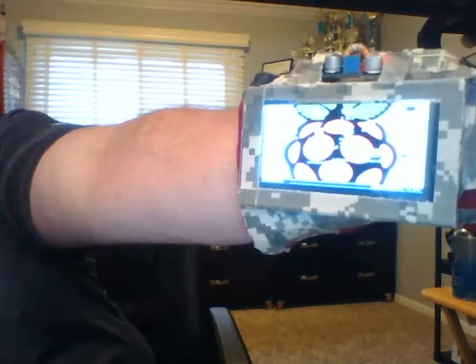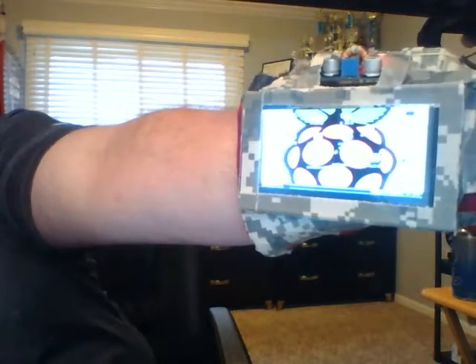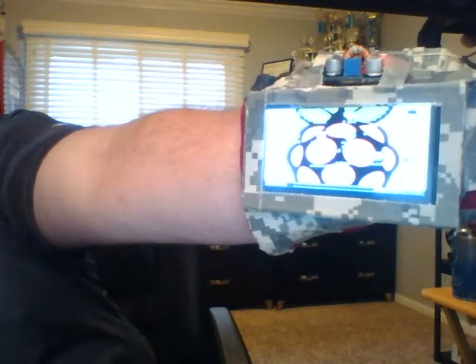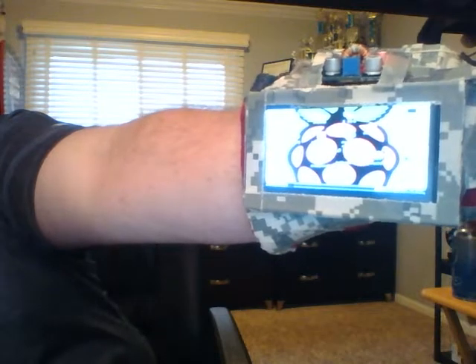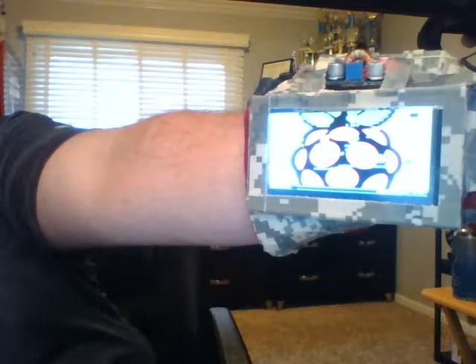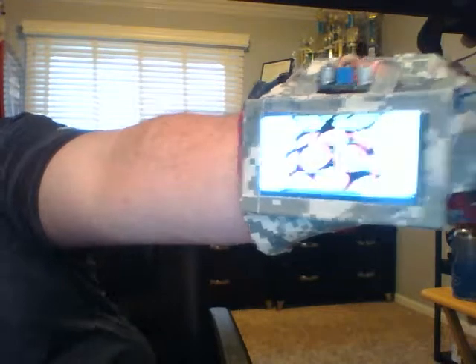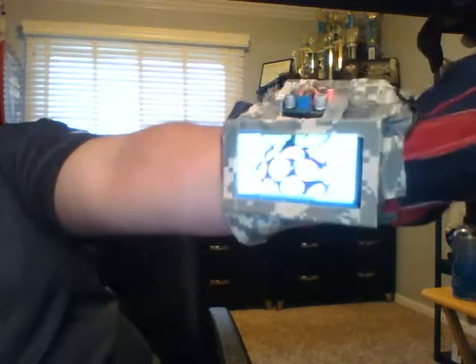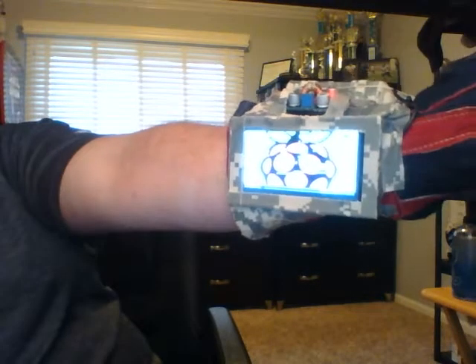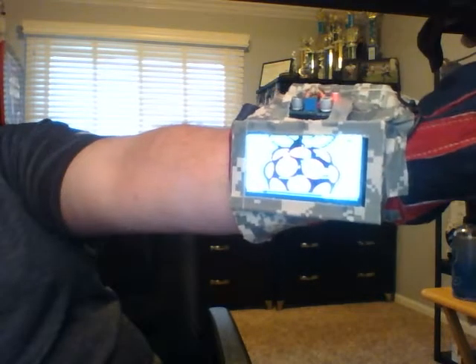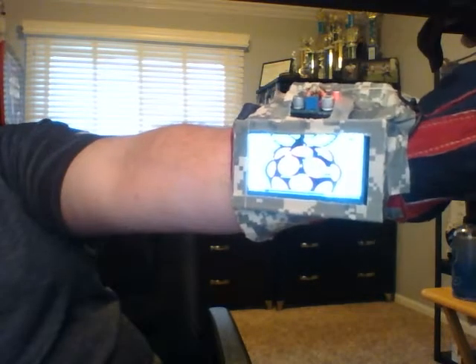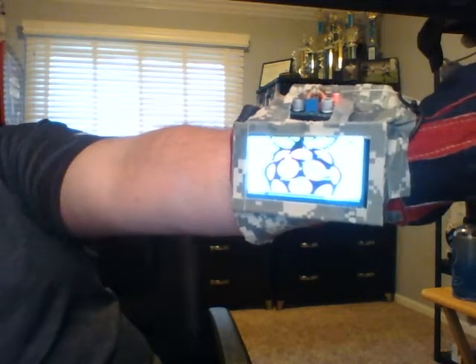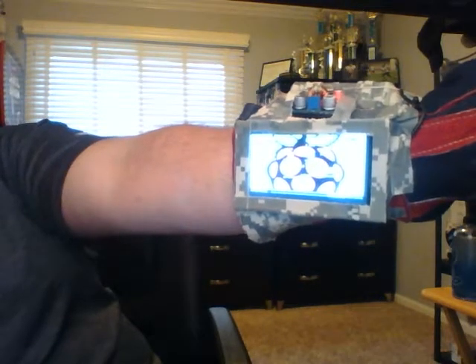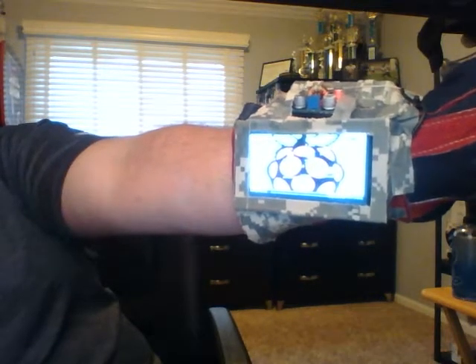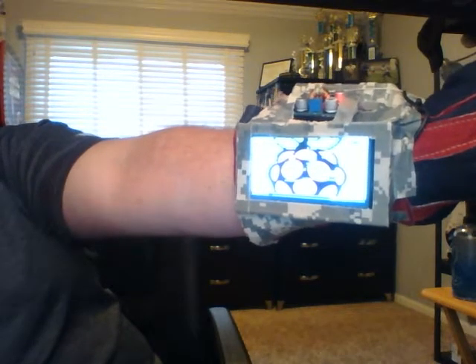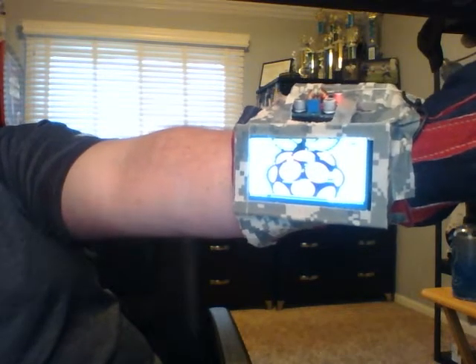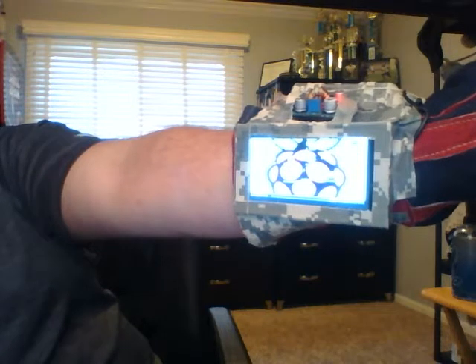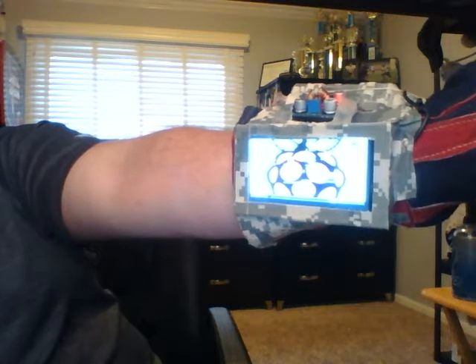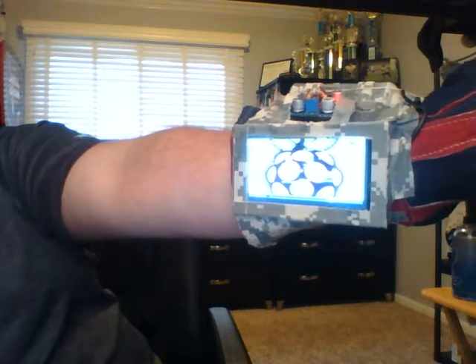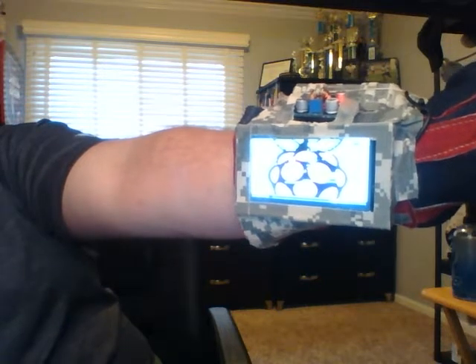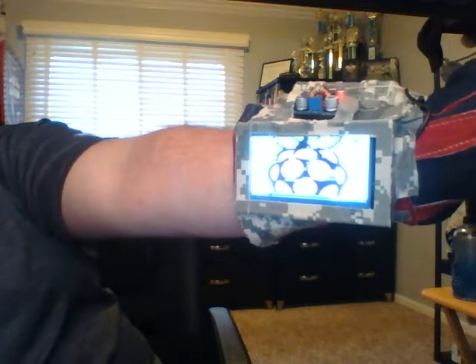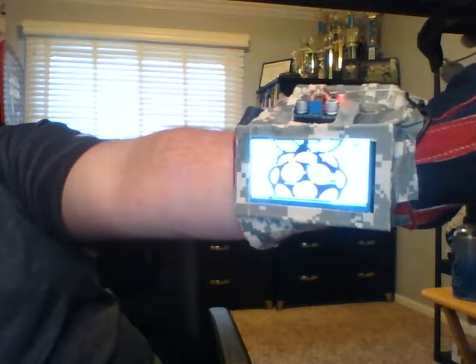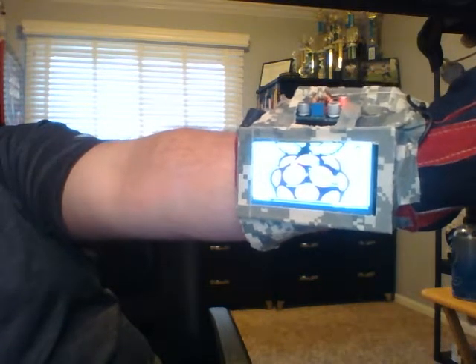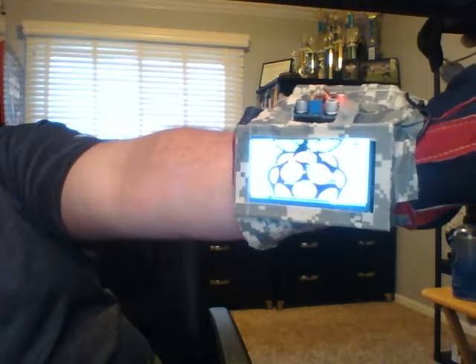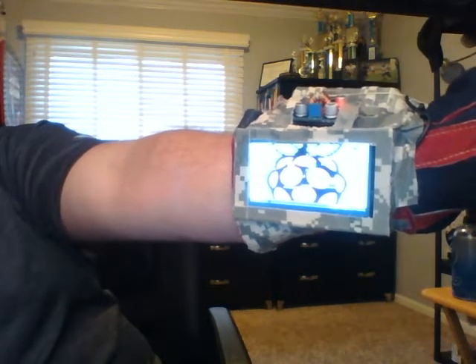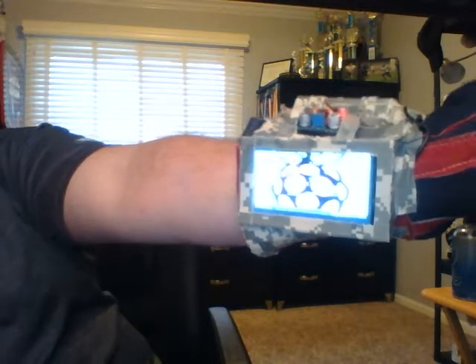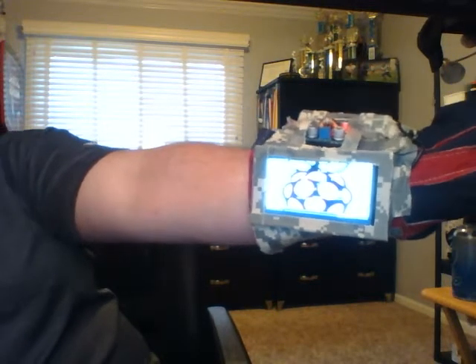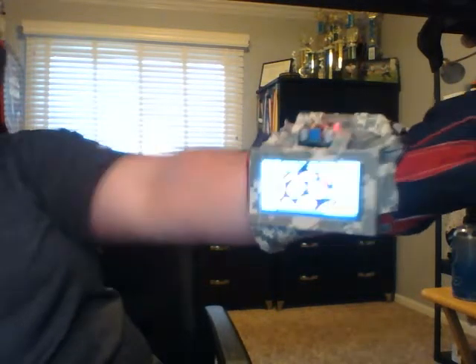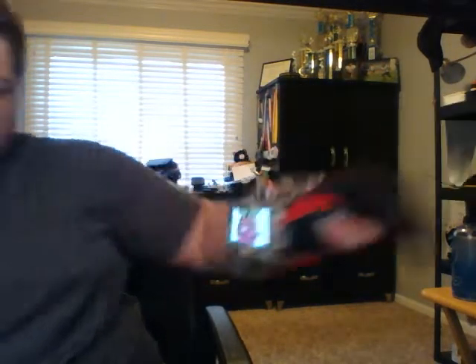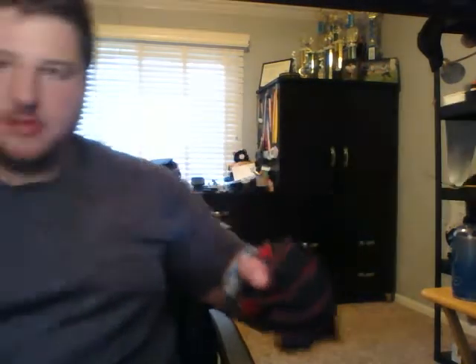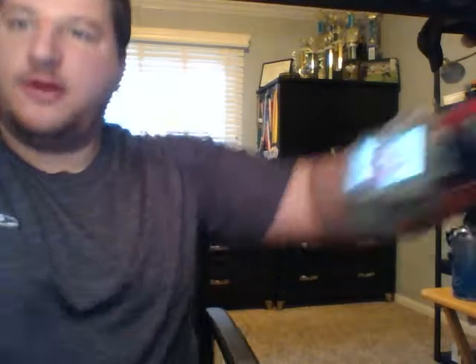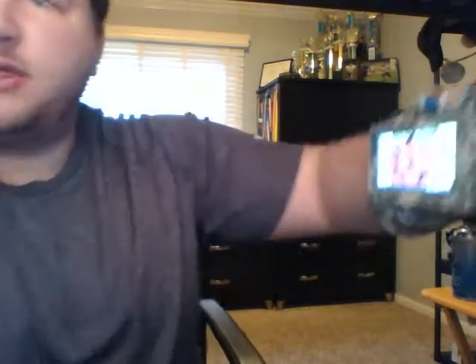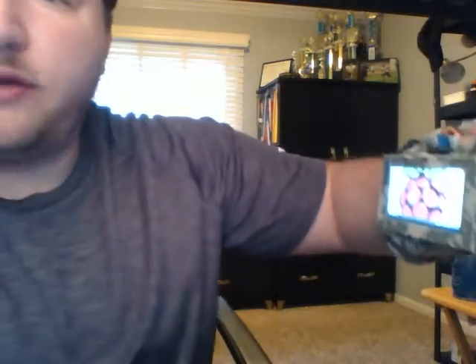I apologize for the blur. You can't really see the applications there, but that is because of computer glare.